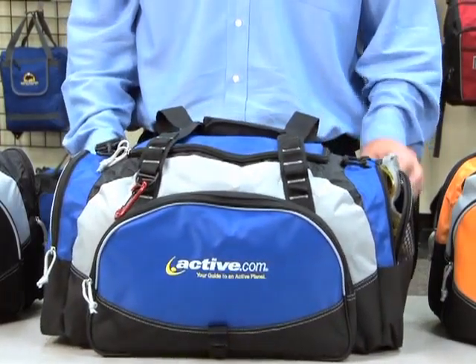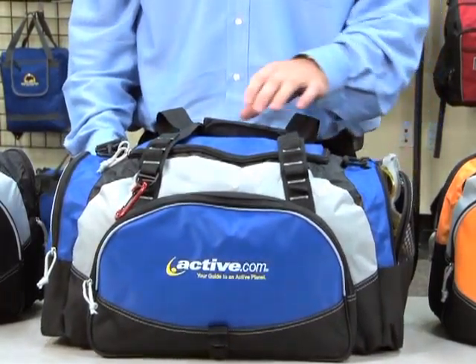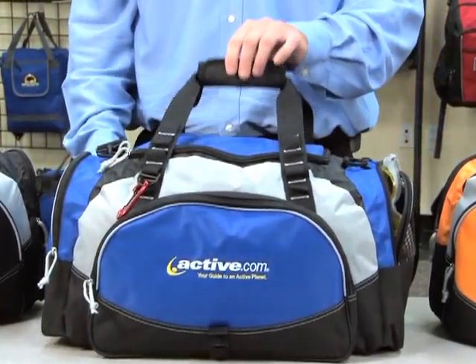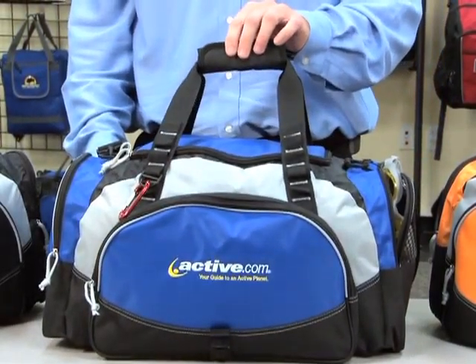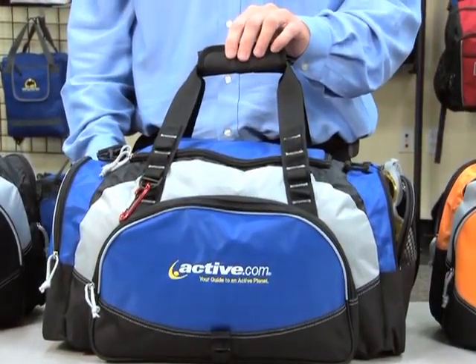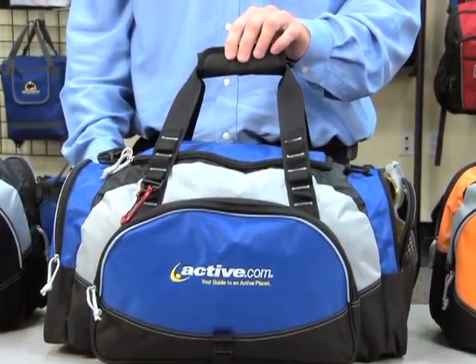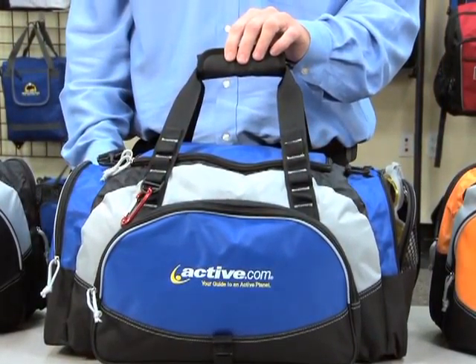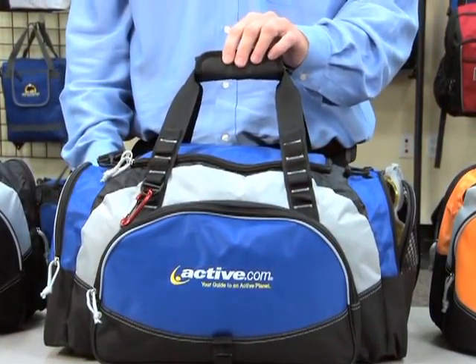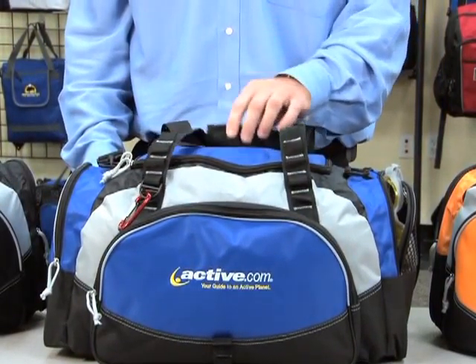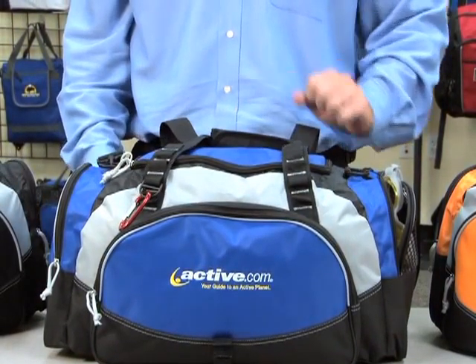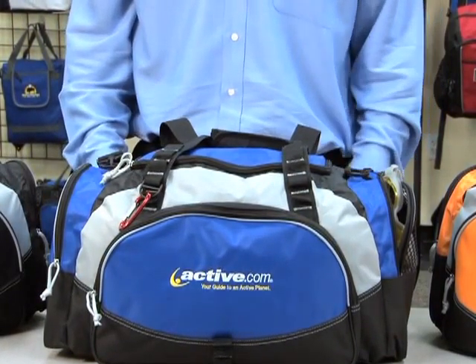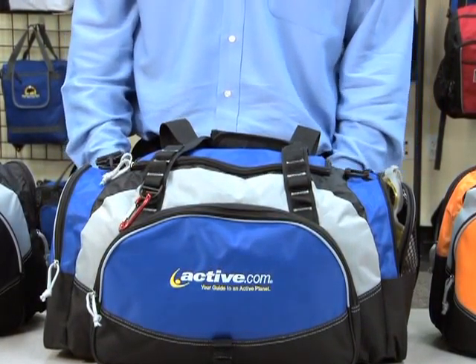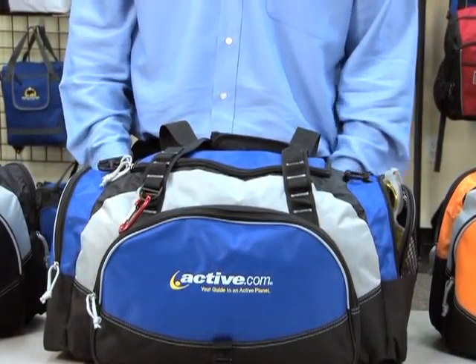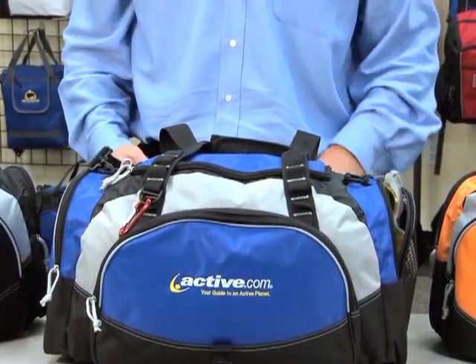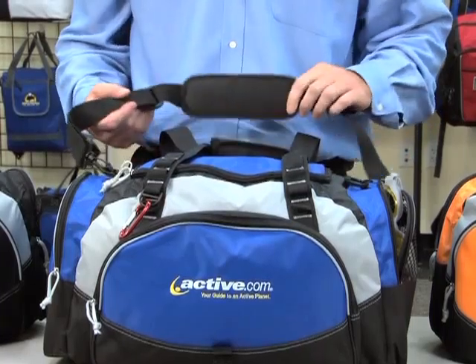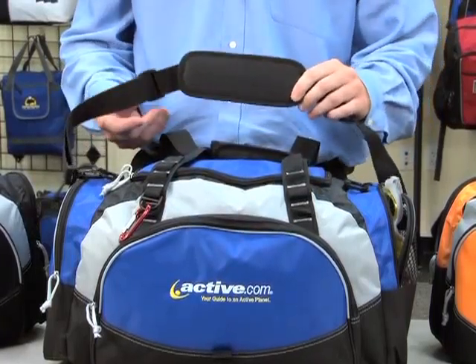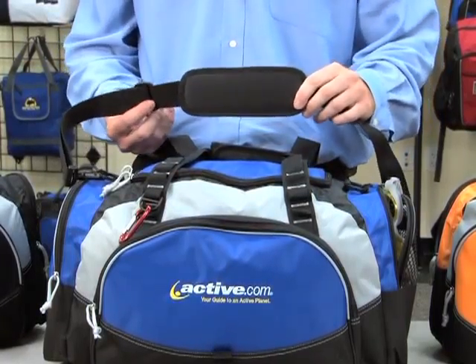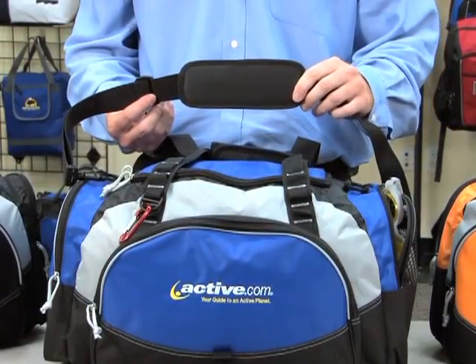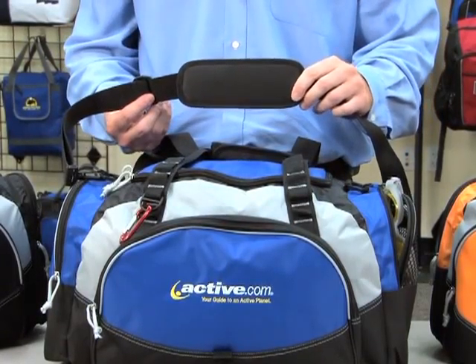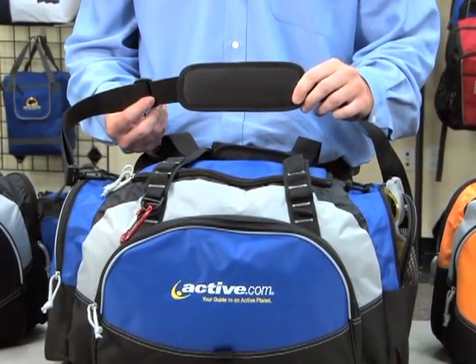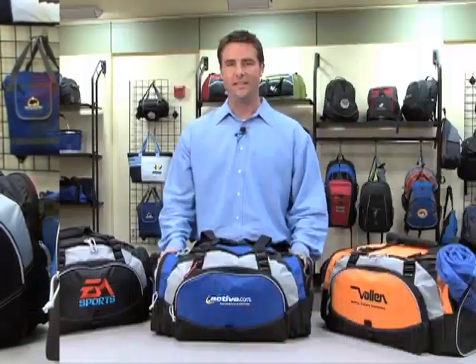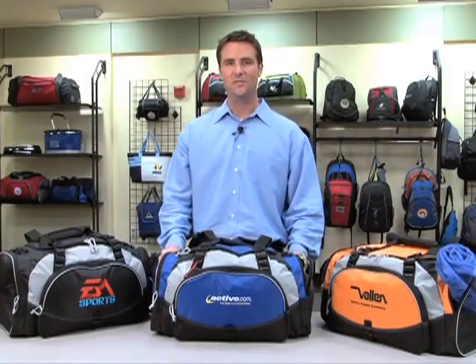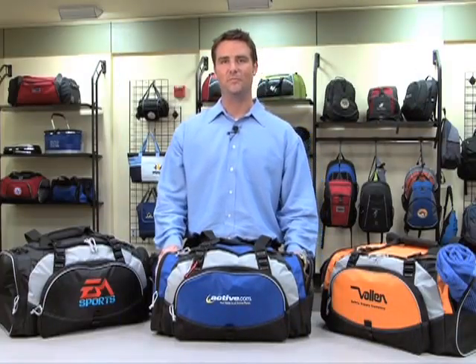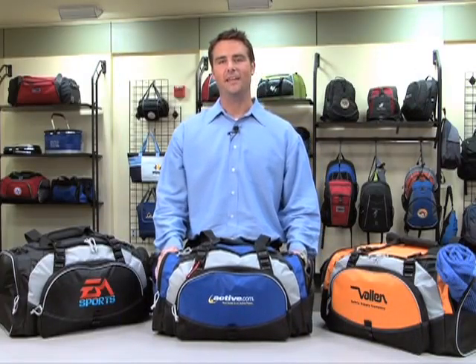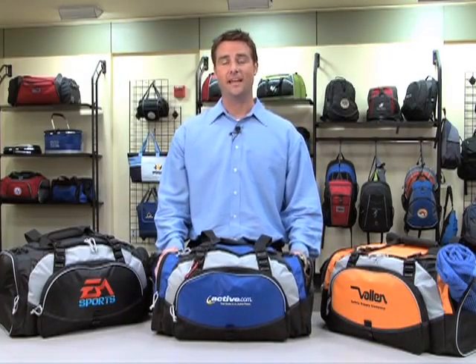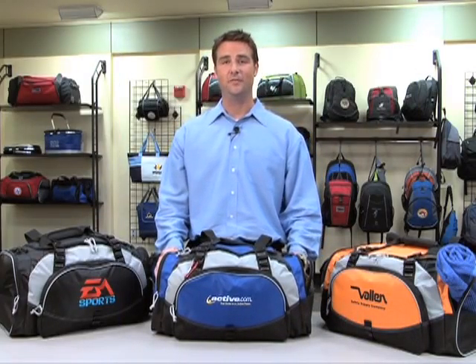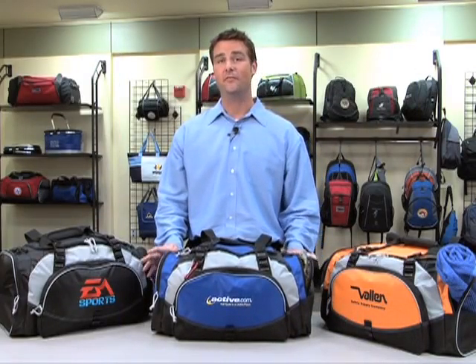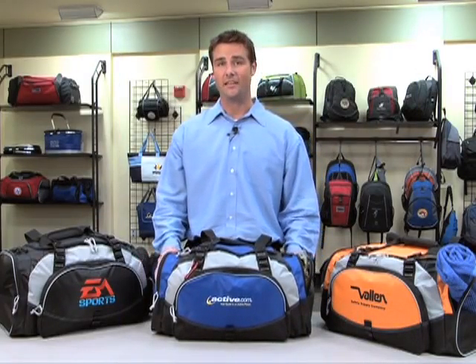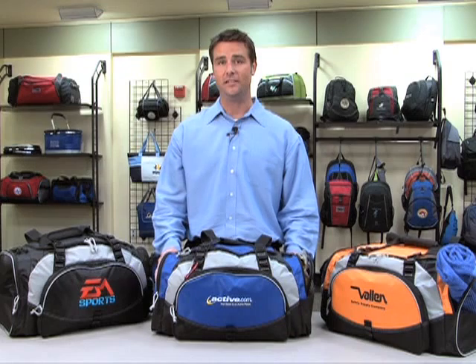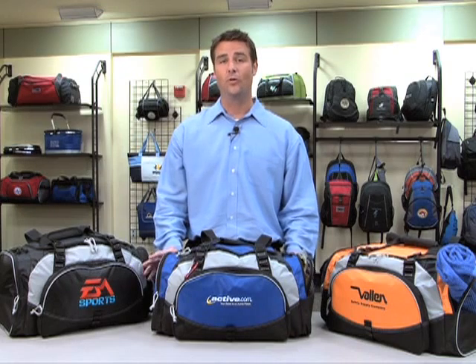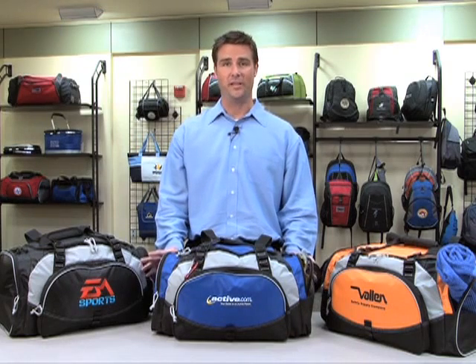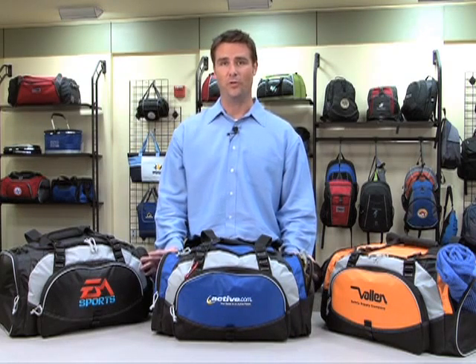It has top grab handles and a removable padded adjustable shoulder strap. The Enzone Sport Bag is ideal for the everyday athlete or the weekend warrior.